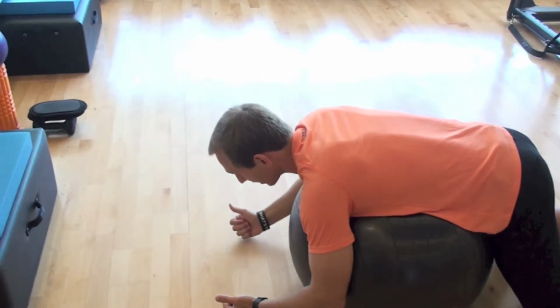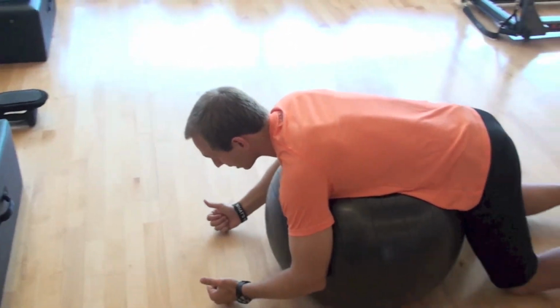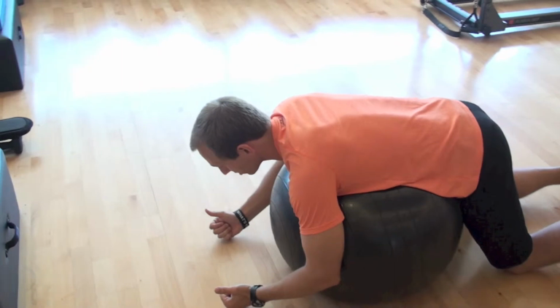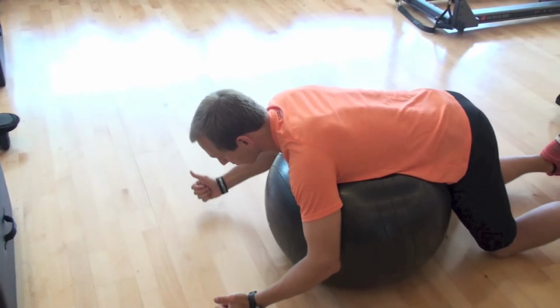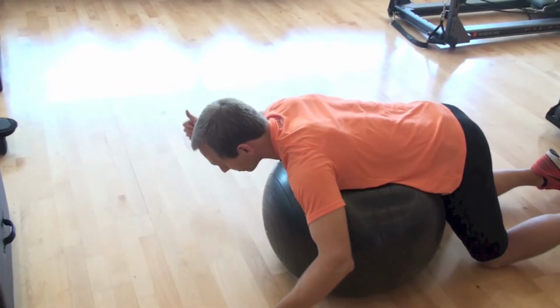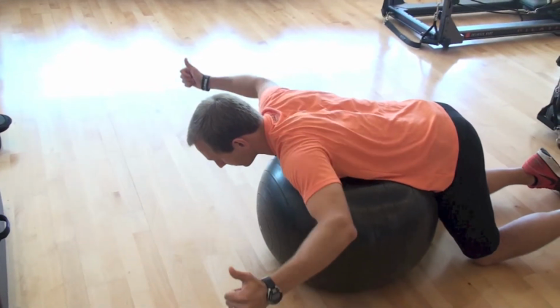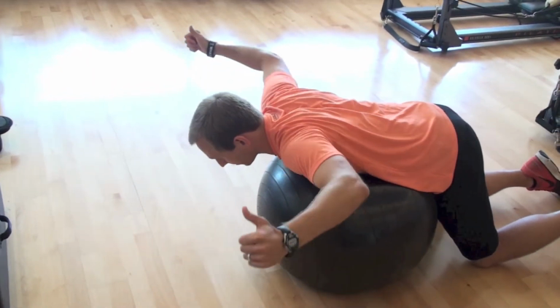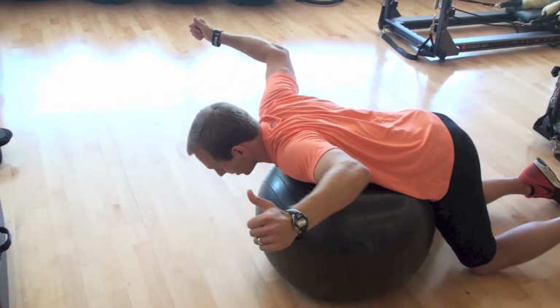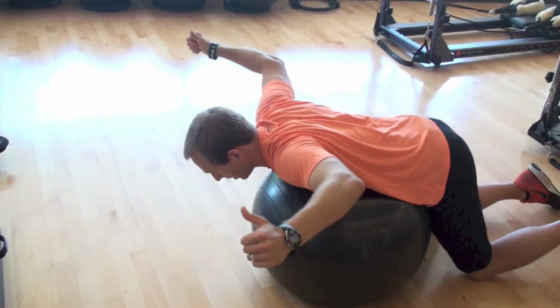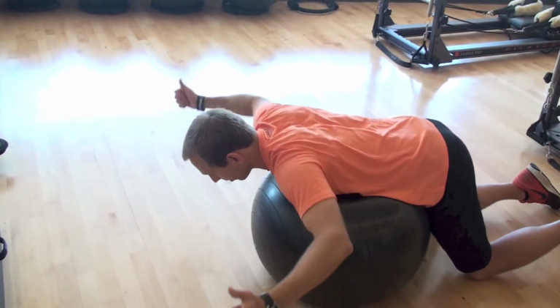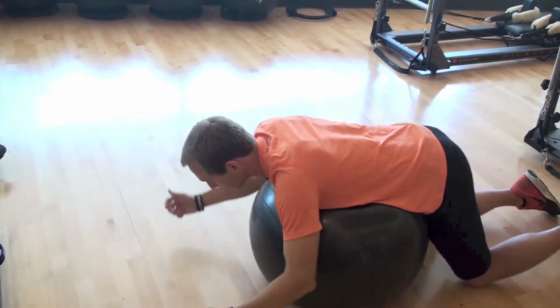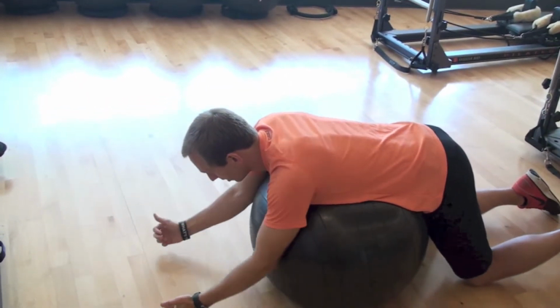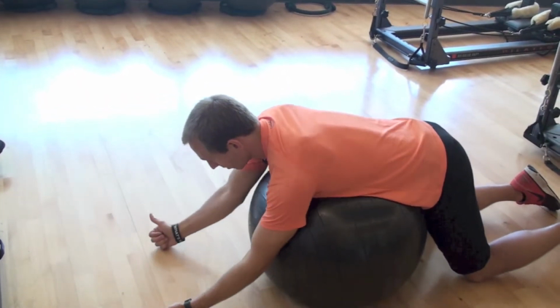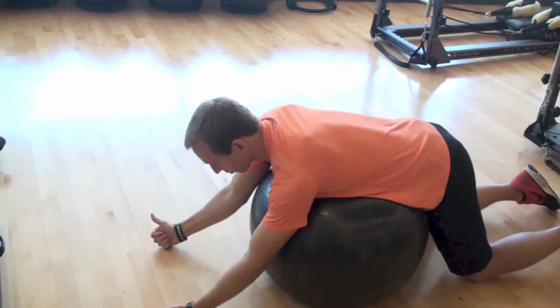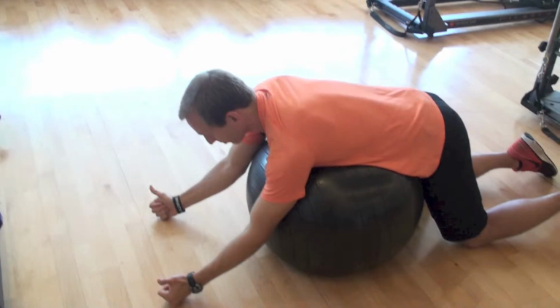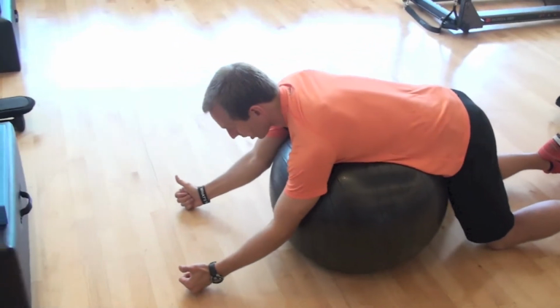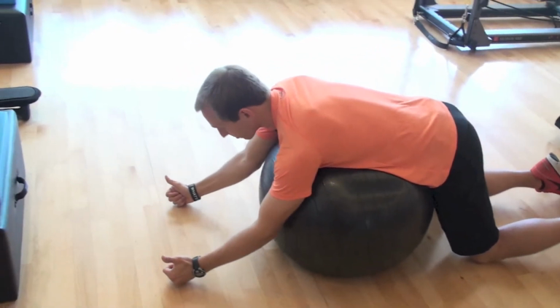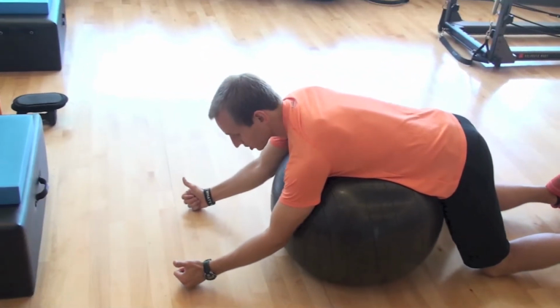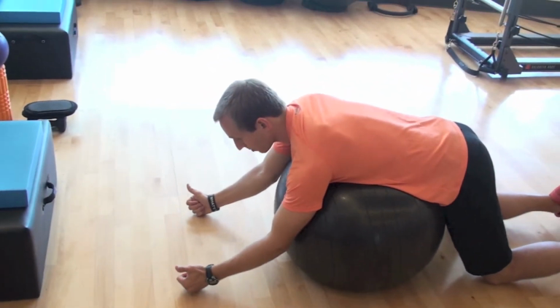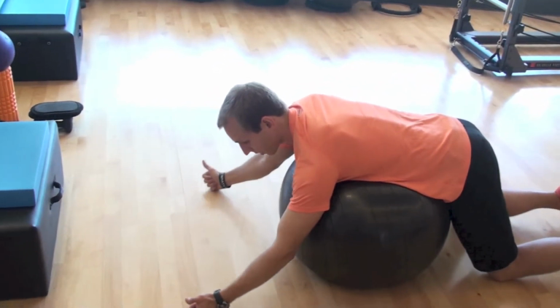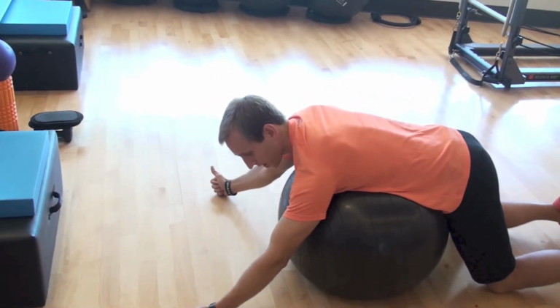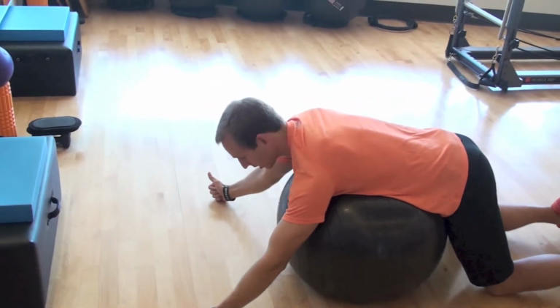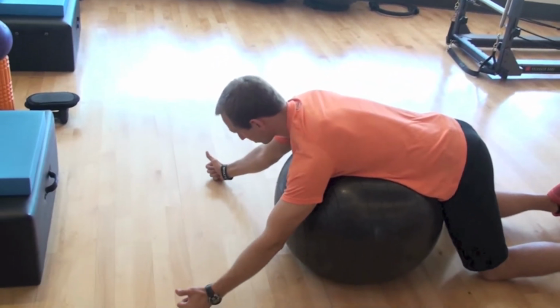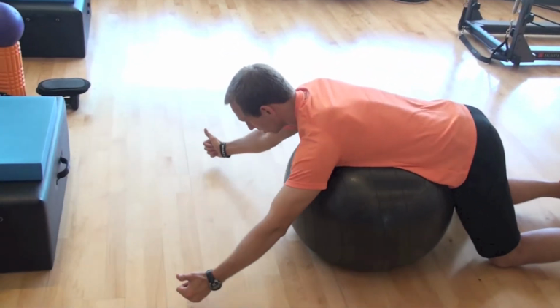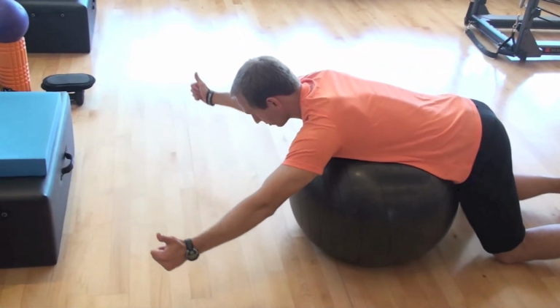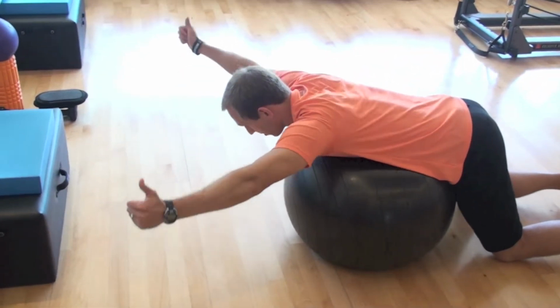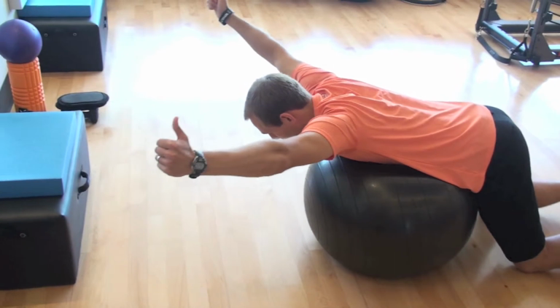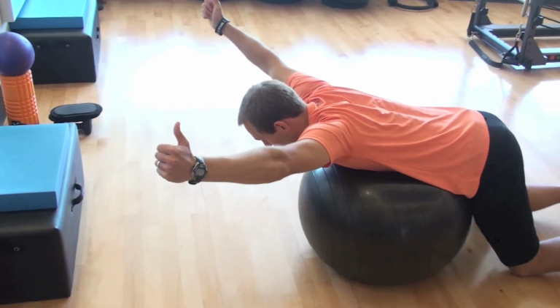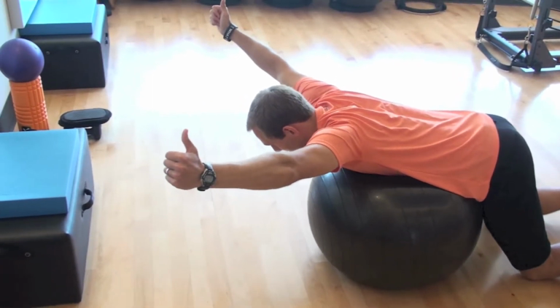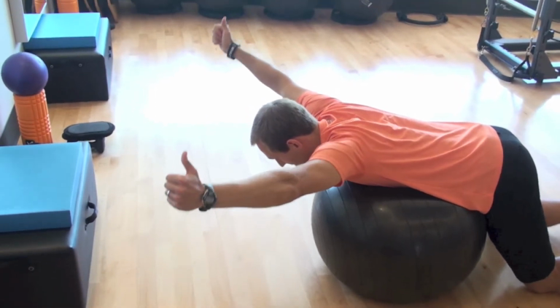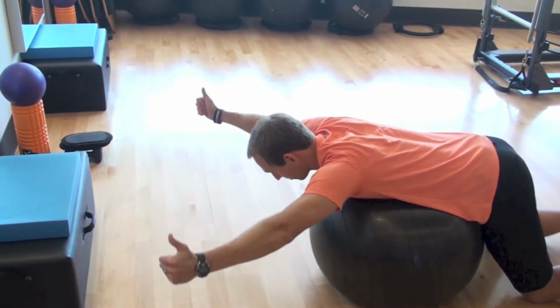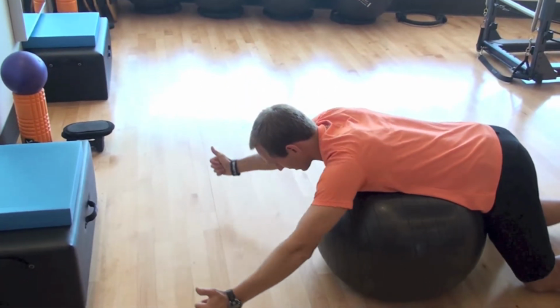Again, getting a pause on each one of them. Then the last one — thumbs will be pointing up, your arms won't be straight up, you'll have about a 45-degree angle, you'll come up, hold it, come back down.